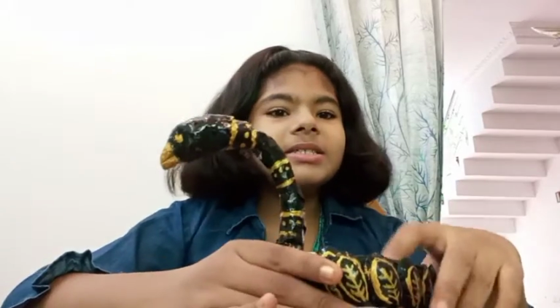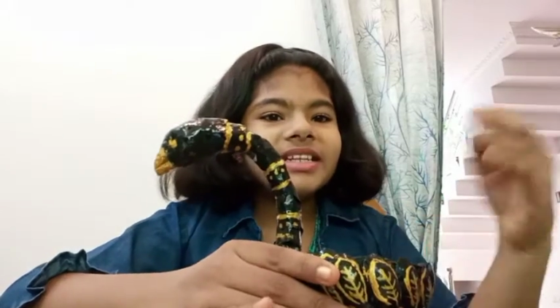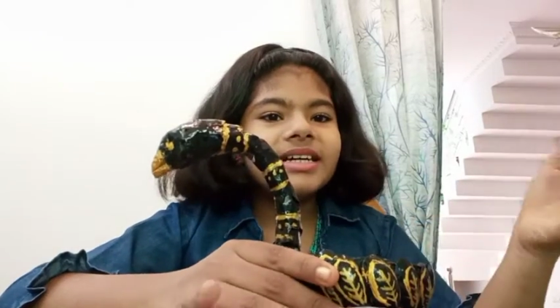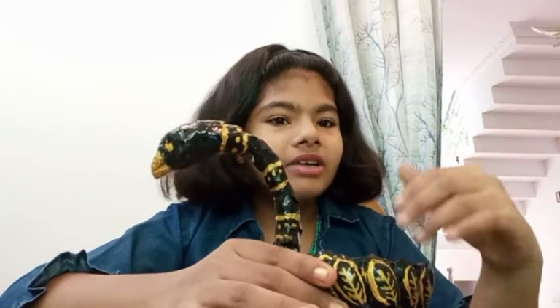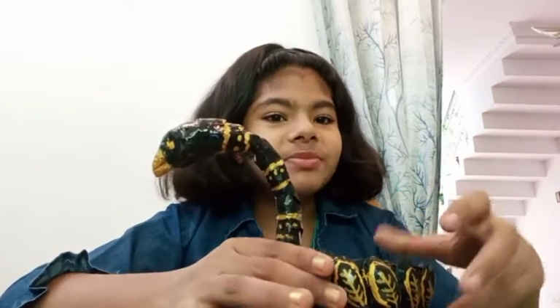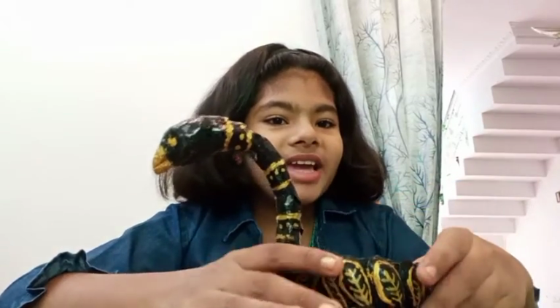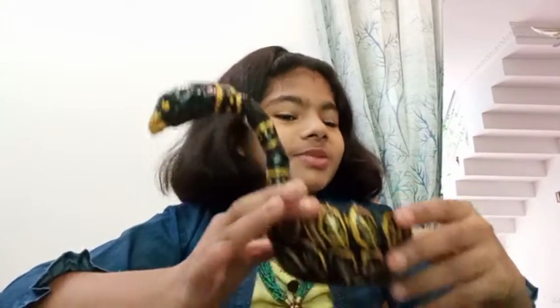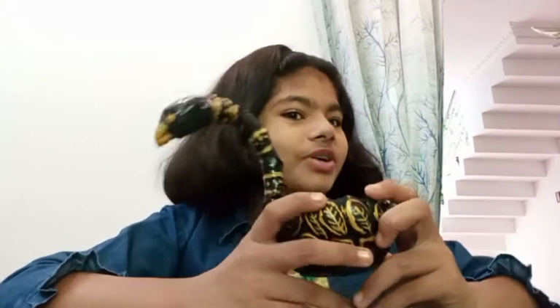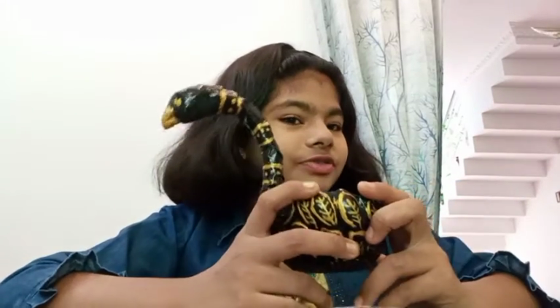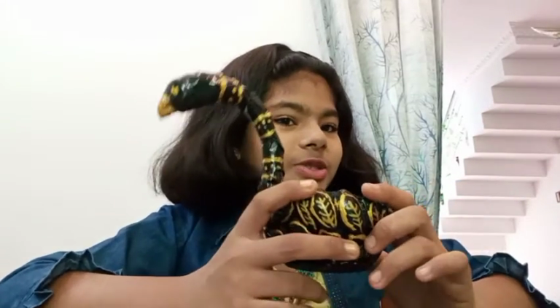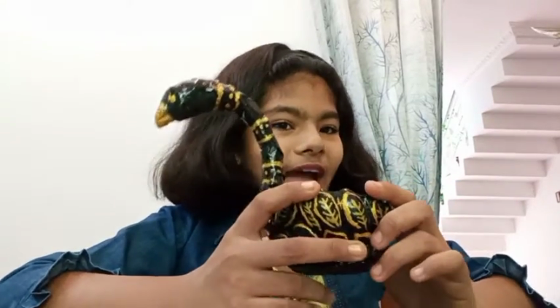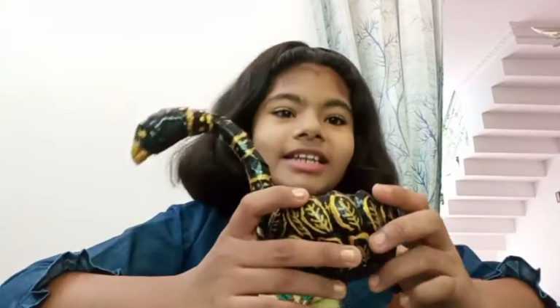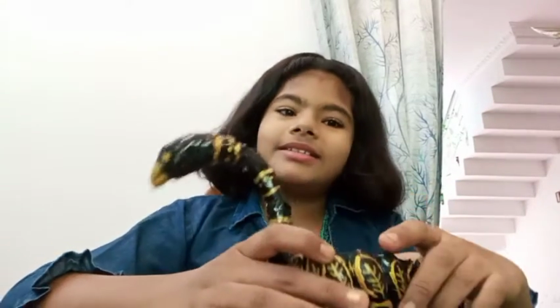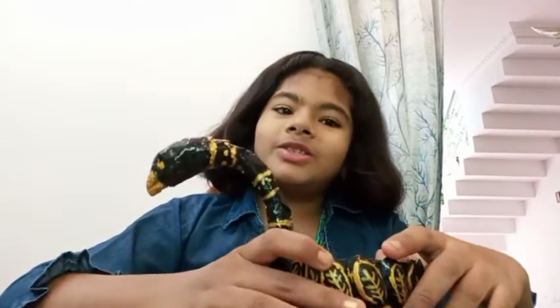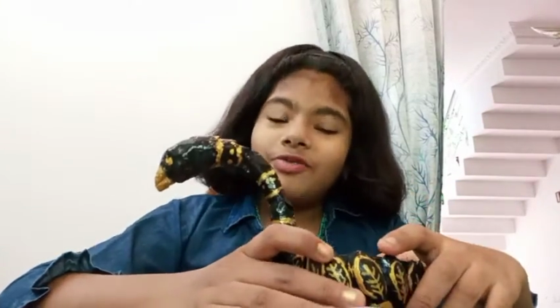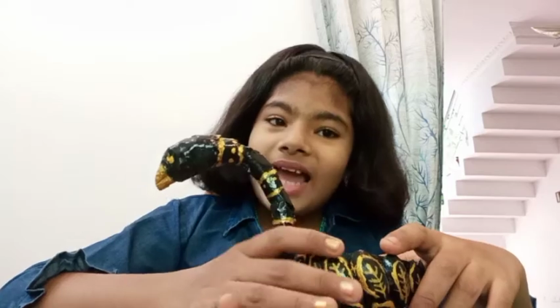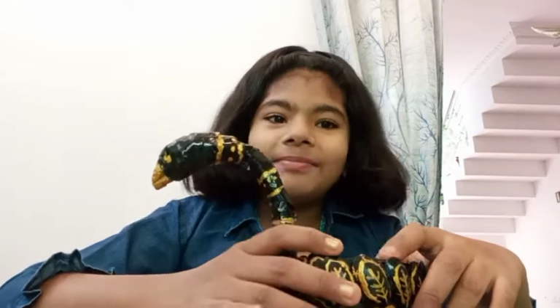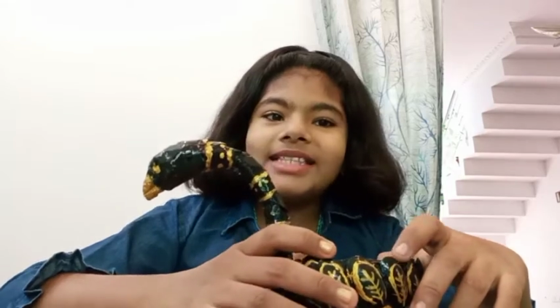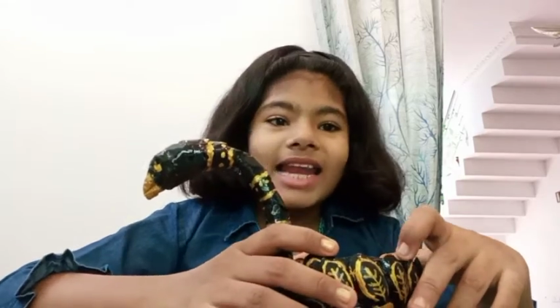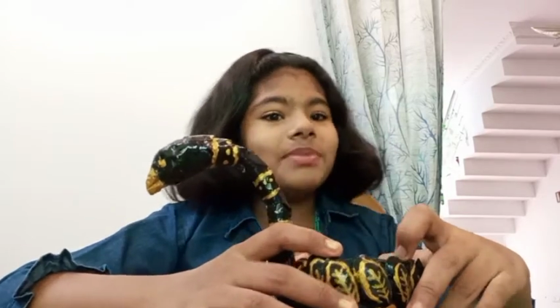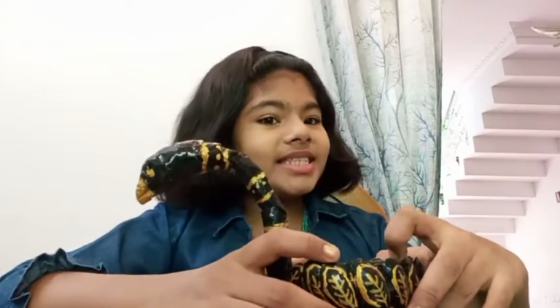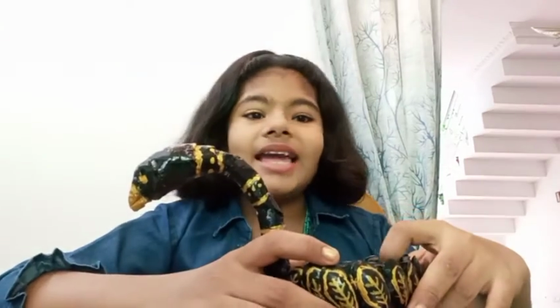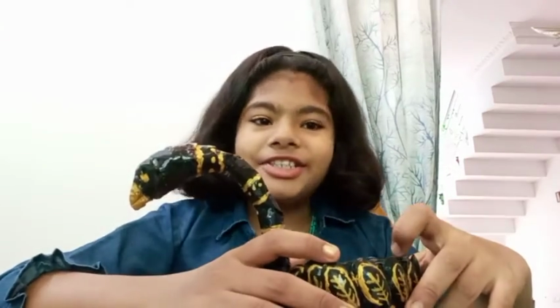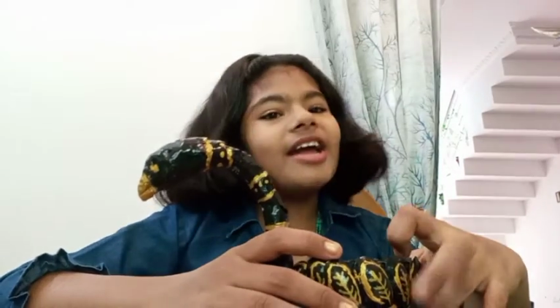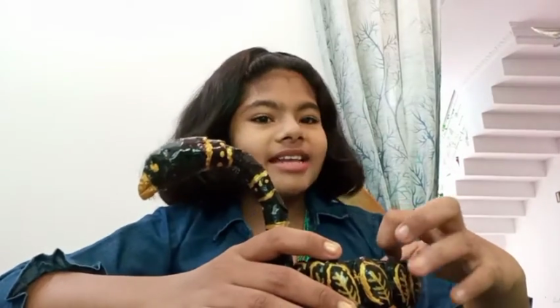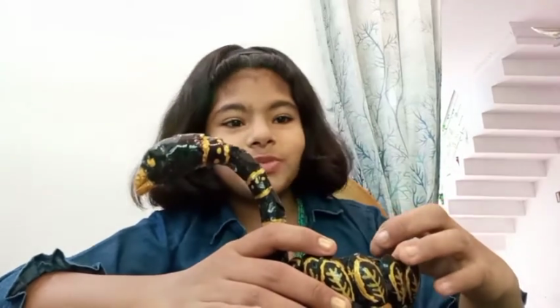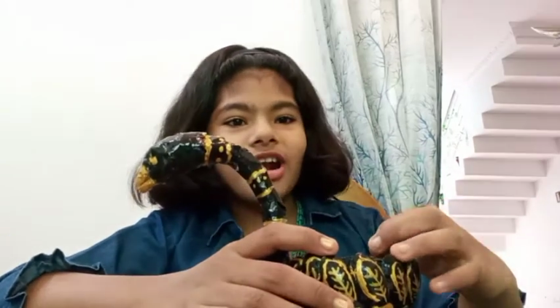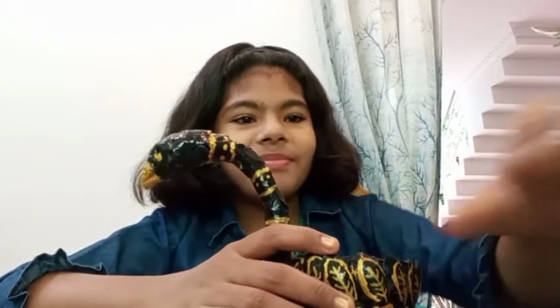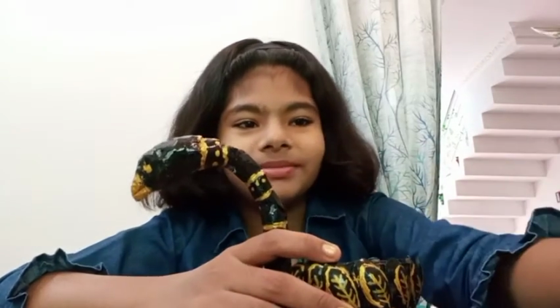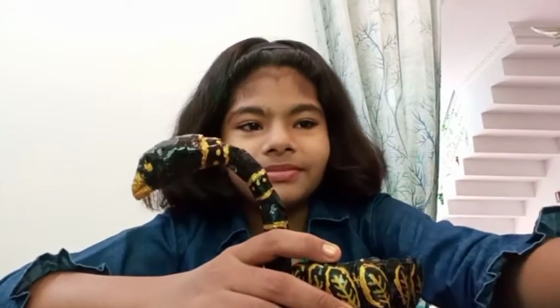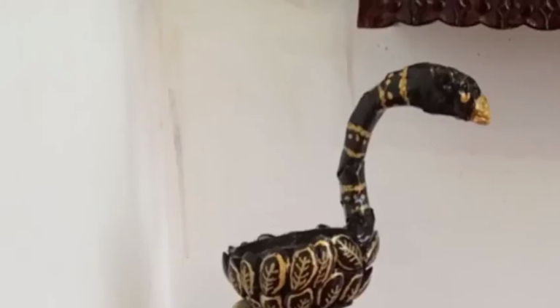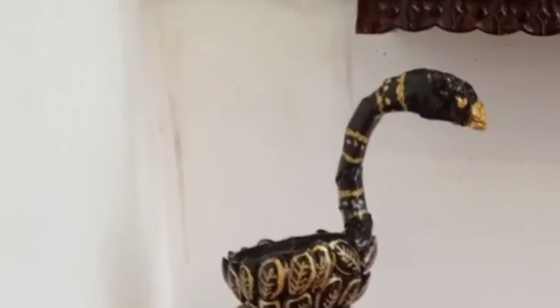This is the method for how to make this beautiful swan. If you like my channel, please like, share, and subscribe. Bye!